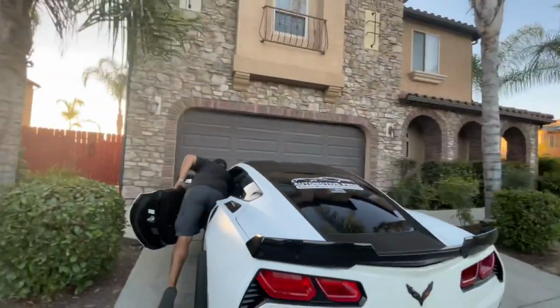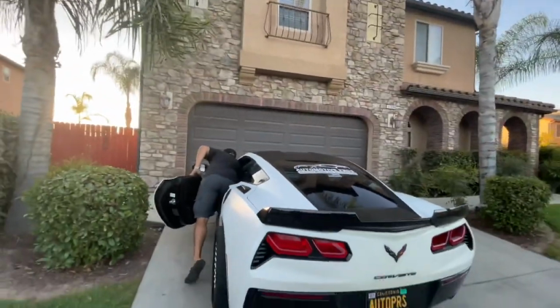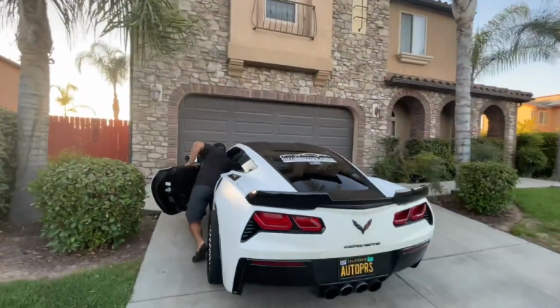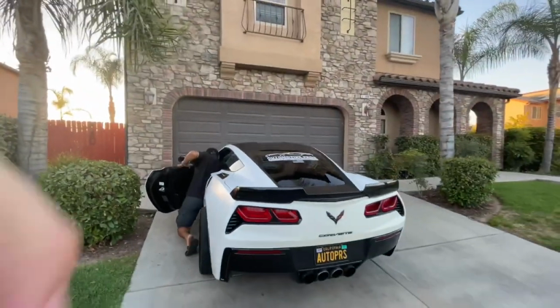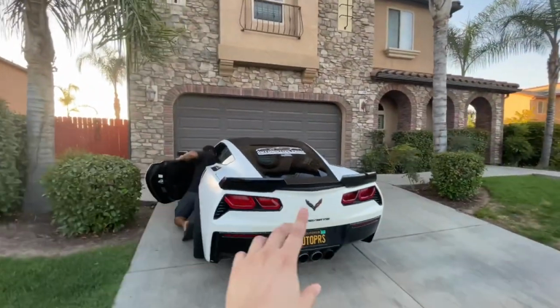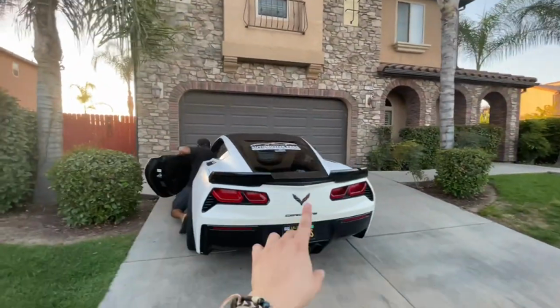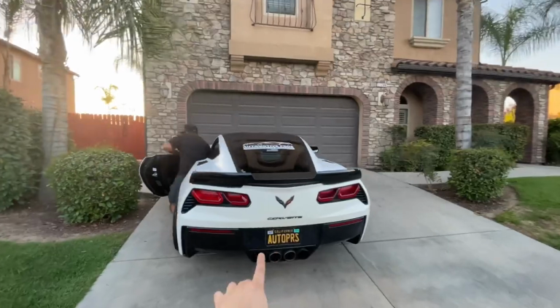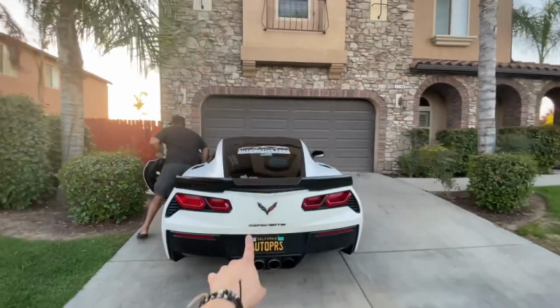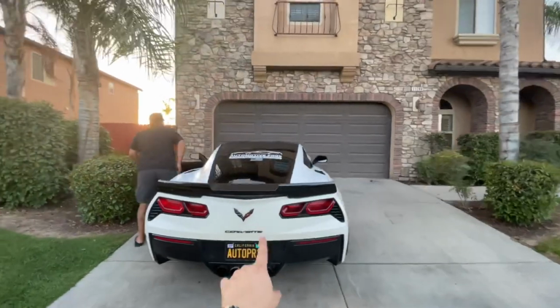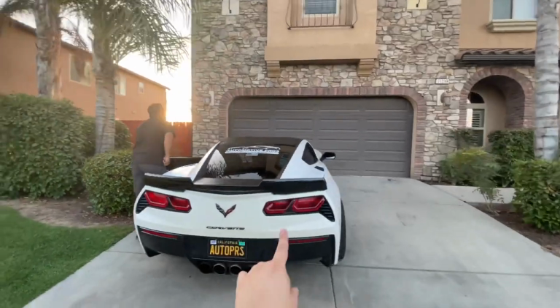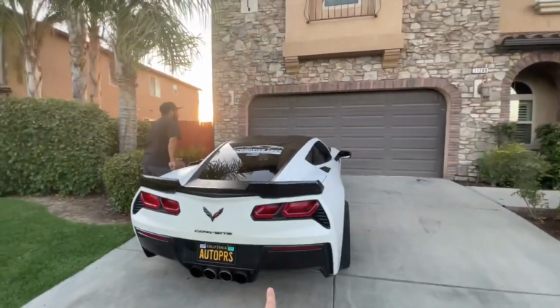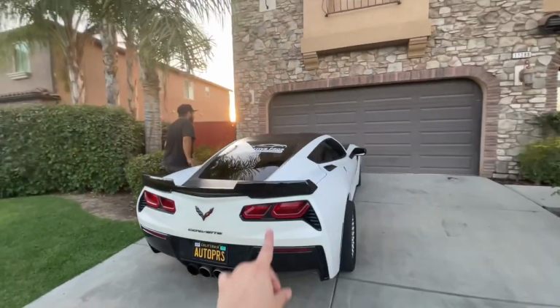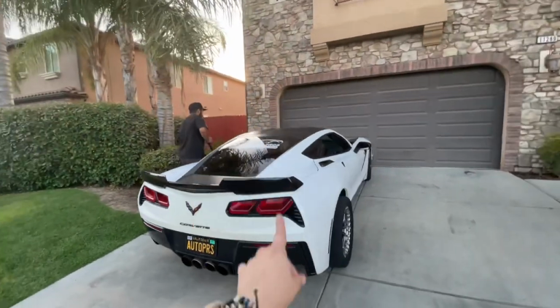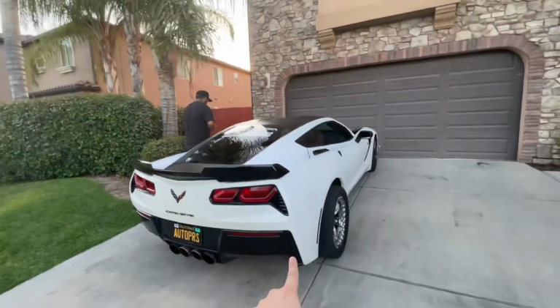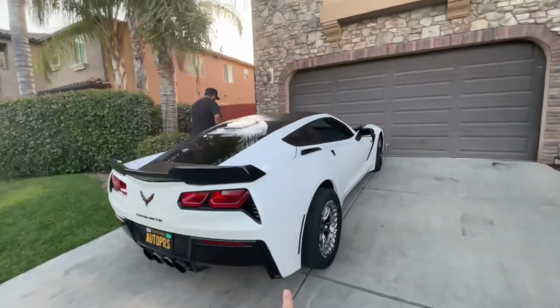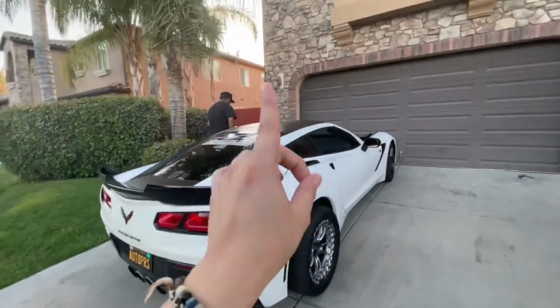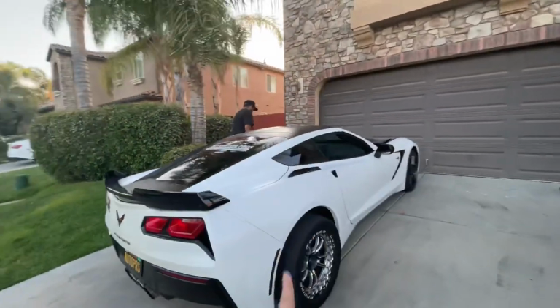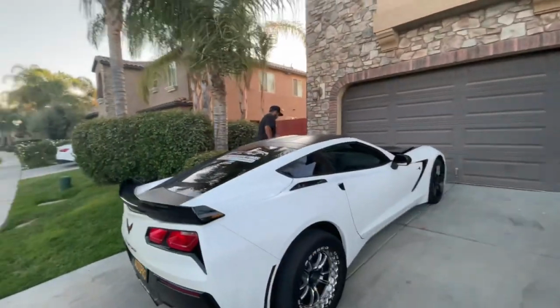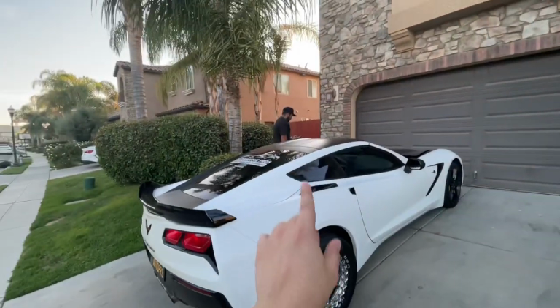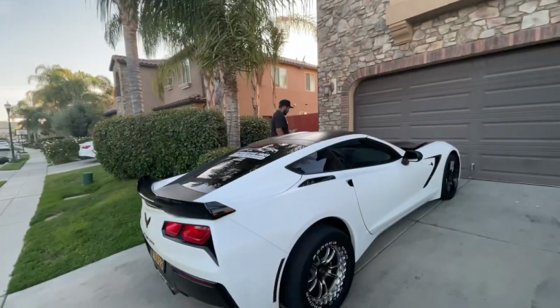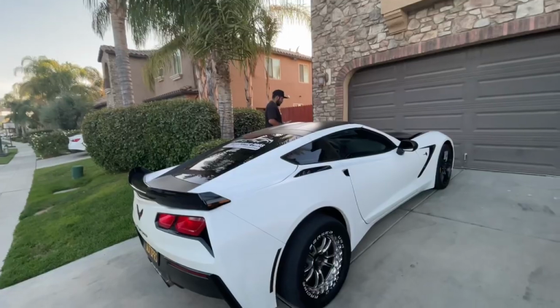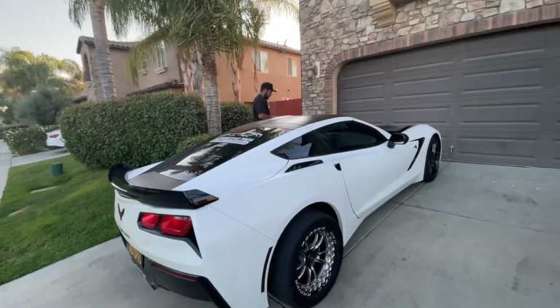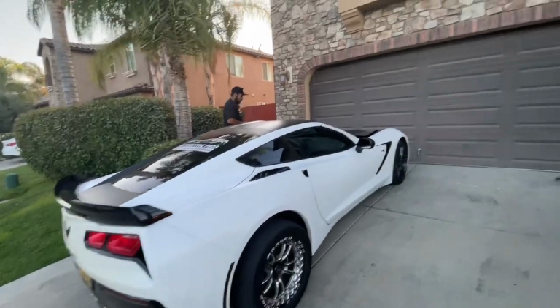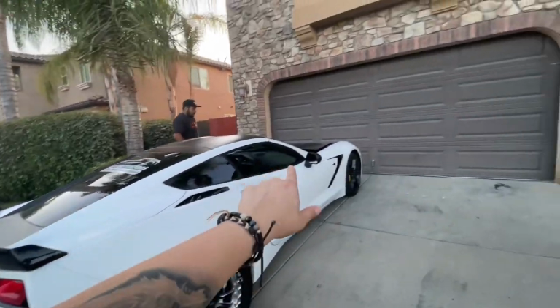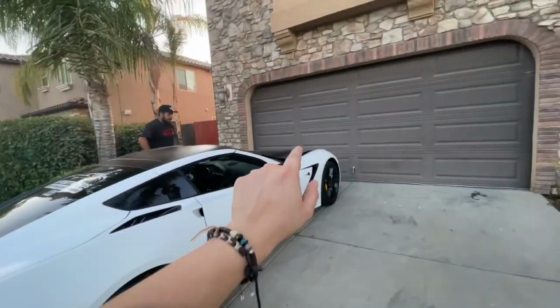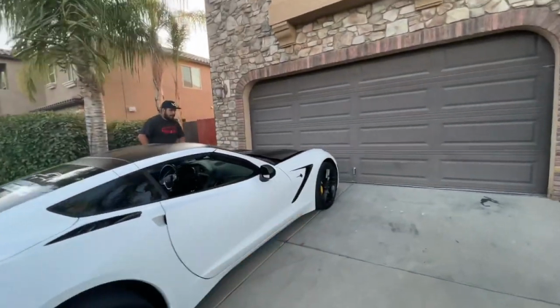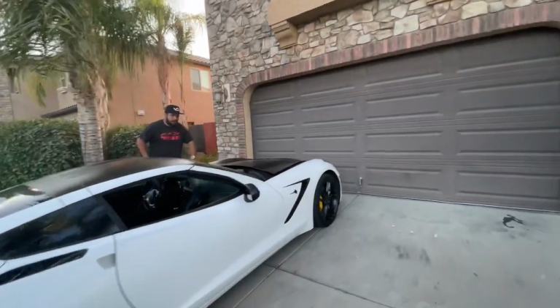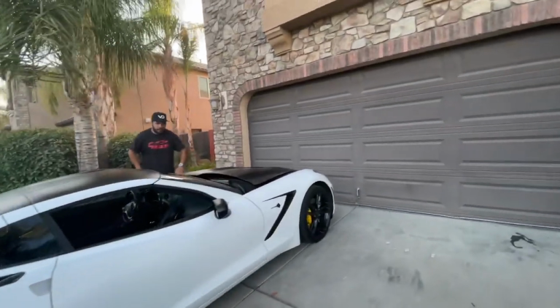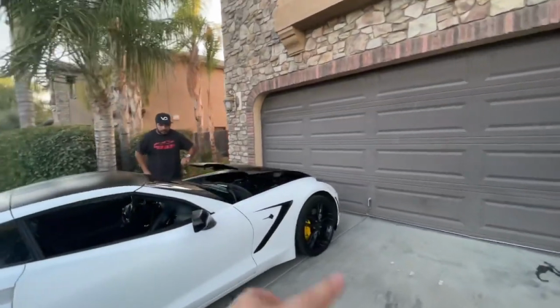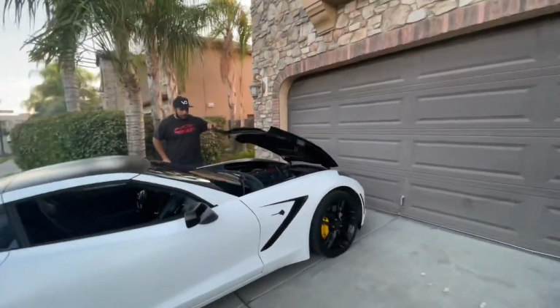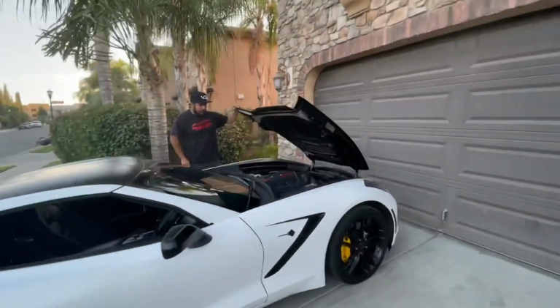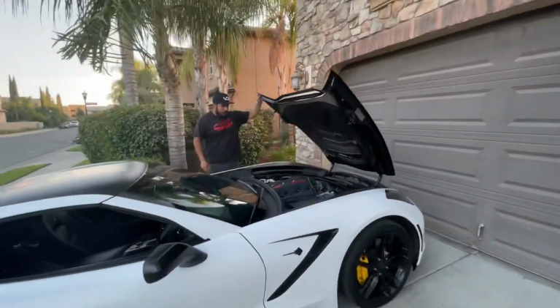All right y'all, so you just saw some crazy insane pulls of the 2017 C7 pro-charged Corvette. My boy Ernesto's about to lift up the hood right now and give us a little rundown of what's done.